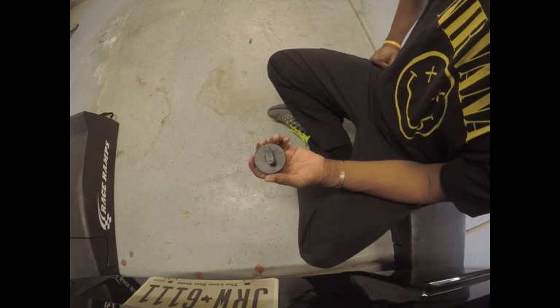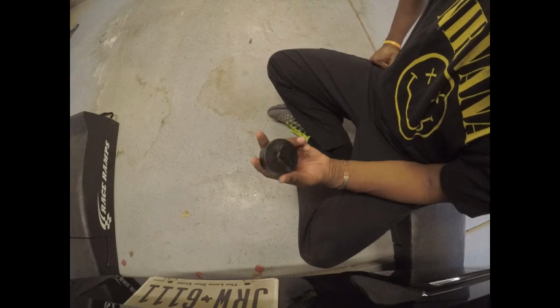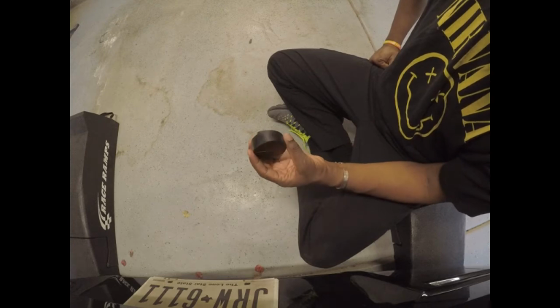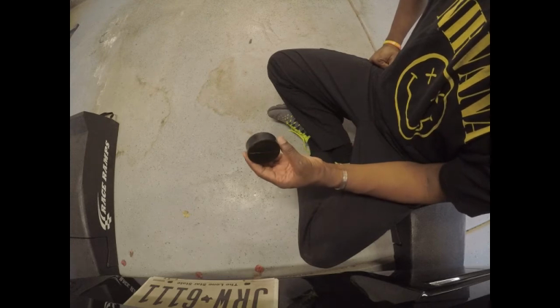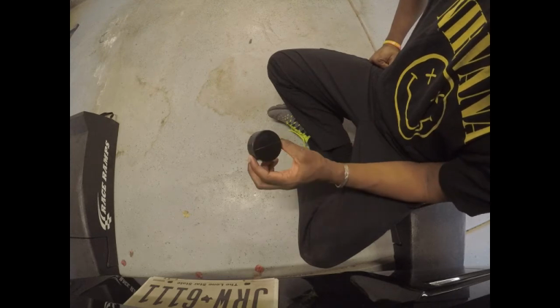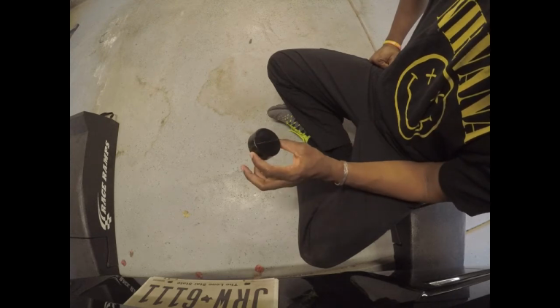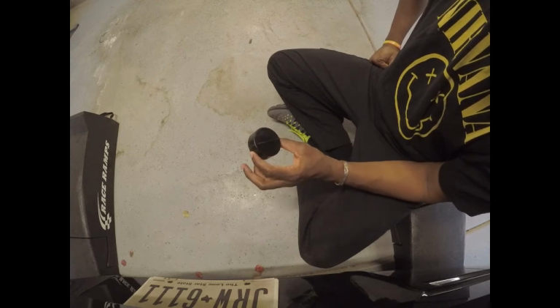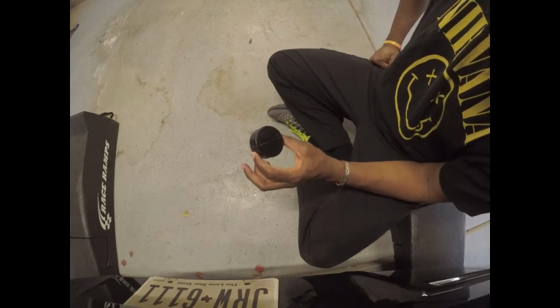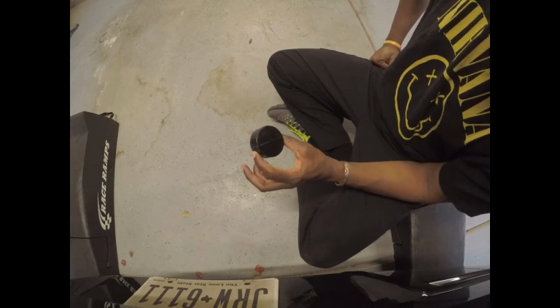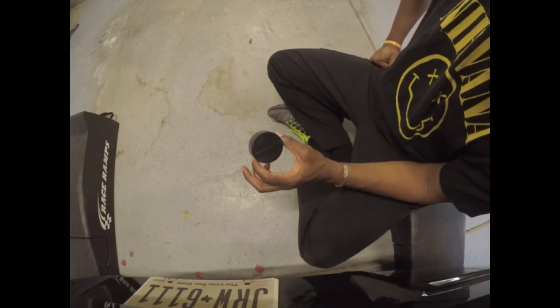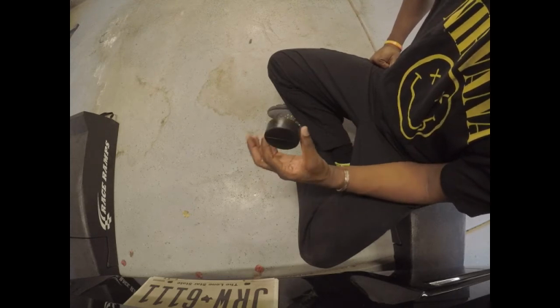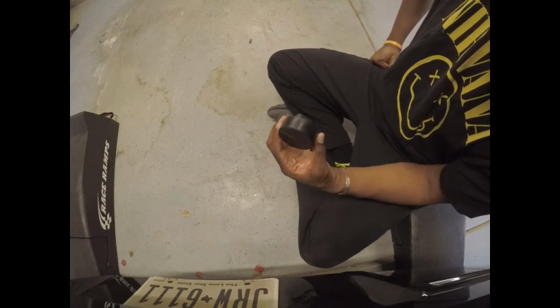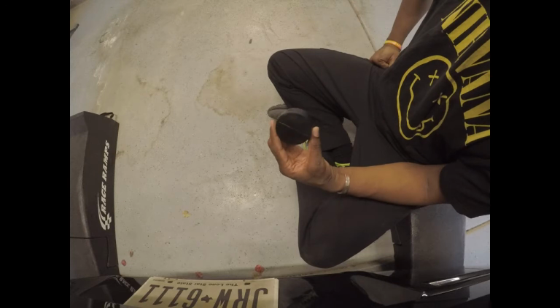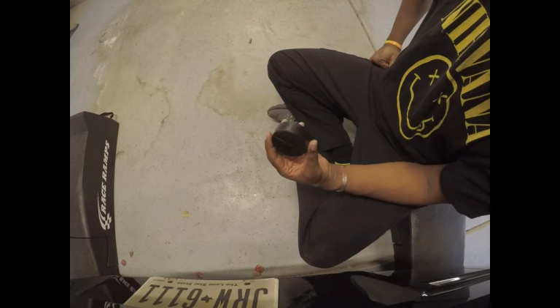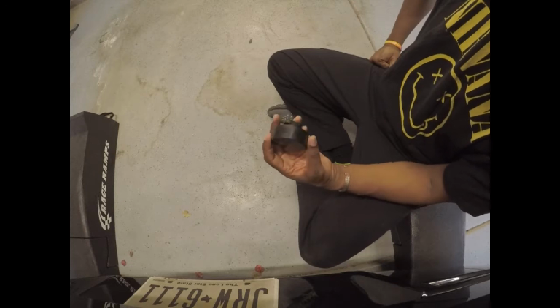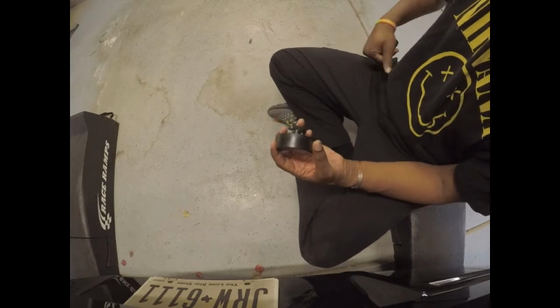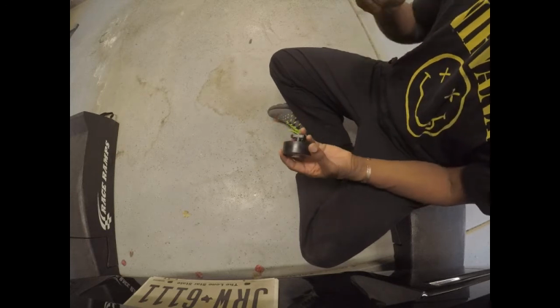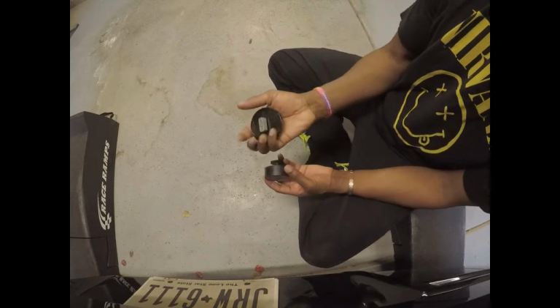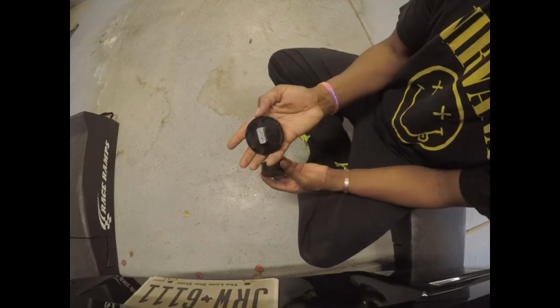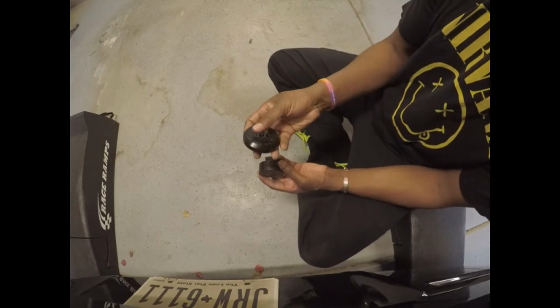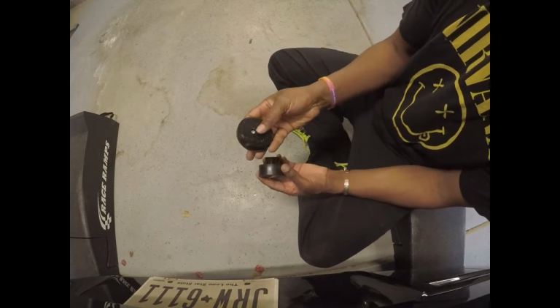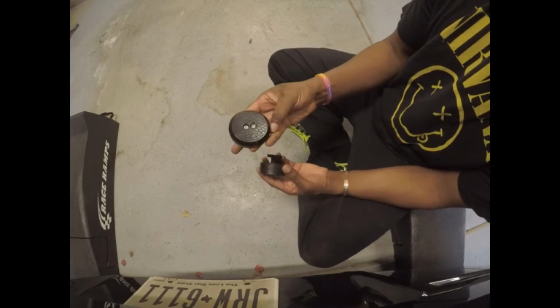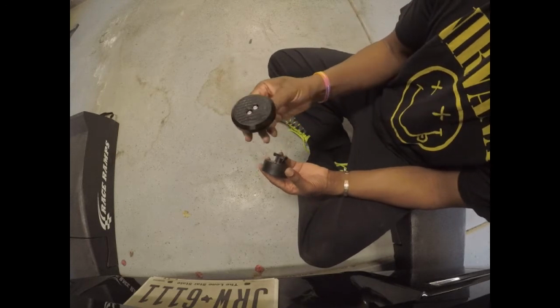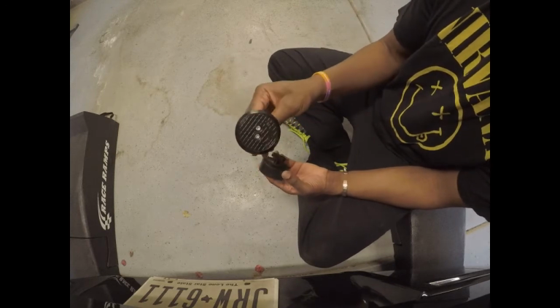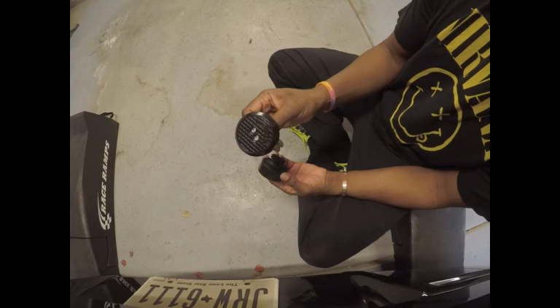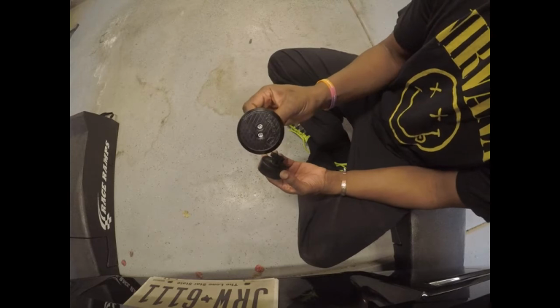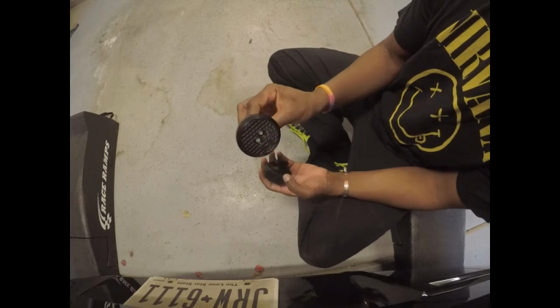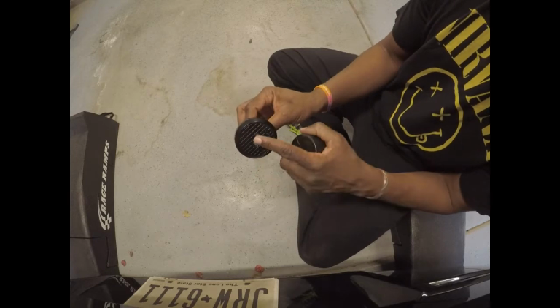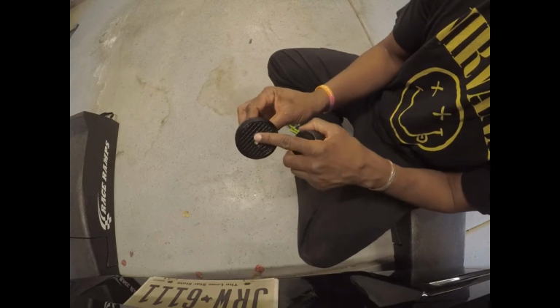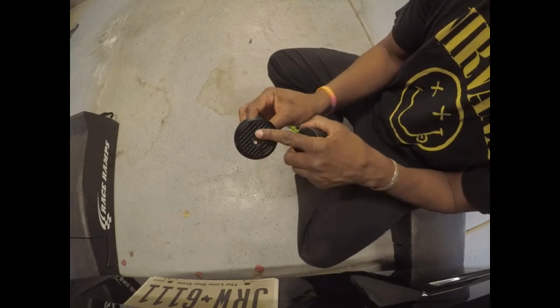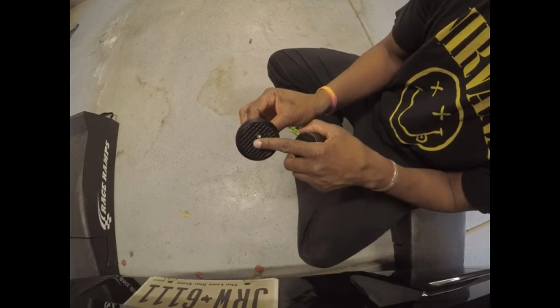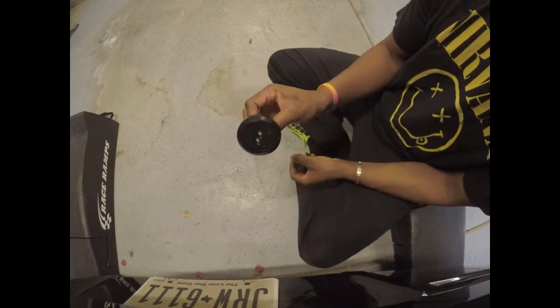I got sick and tired of losing these things, so I decided to do something a little different. I saw these — now this is the same thing, it's a jacking puck of course, but it bolts onto your car.